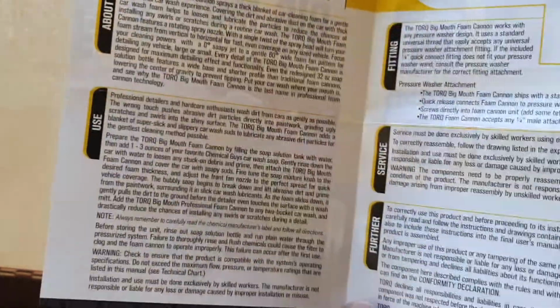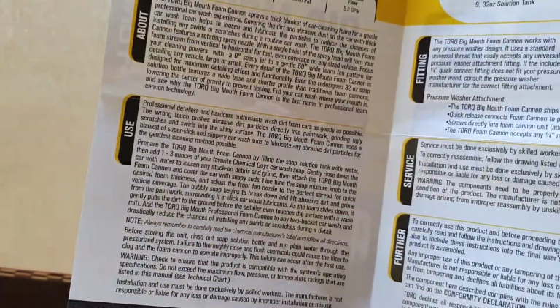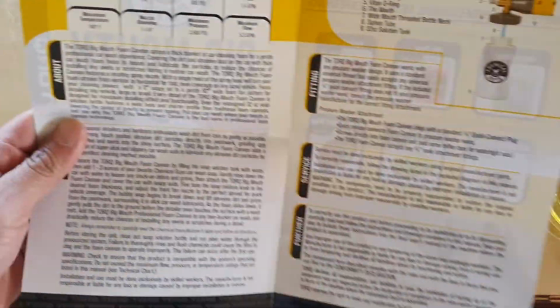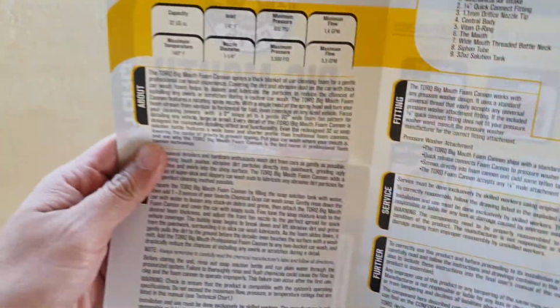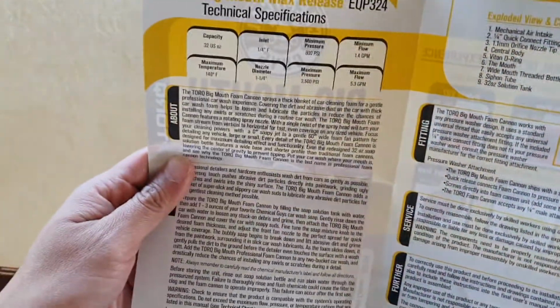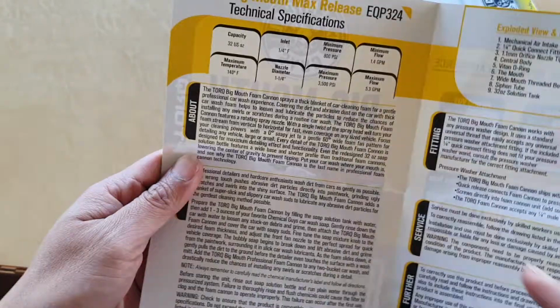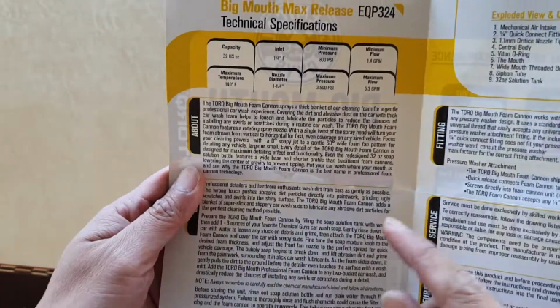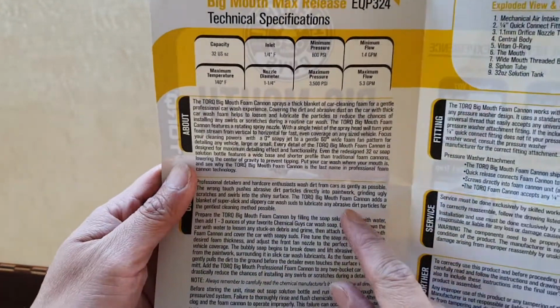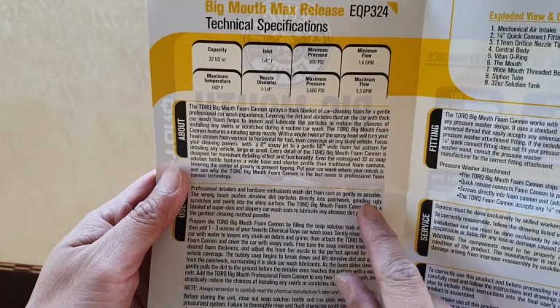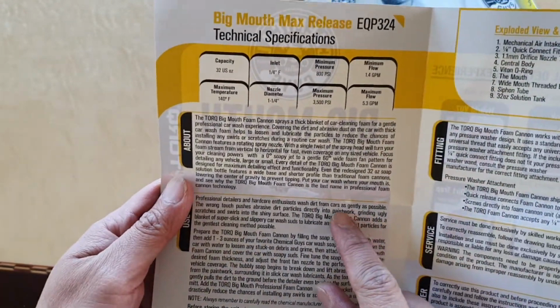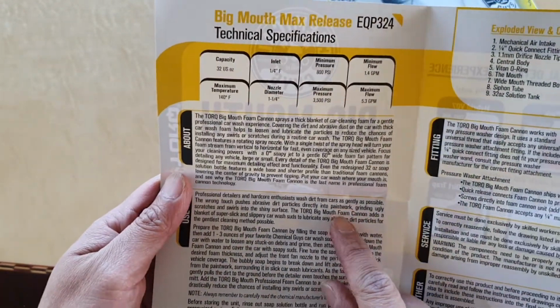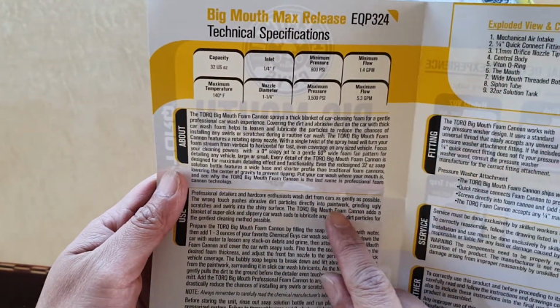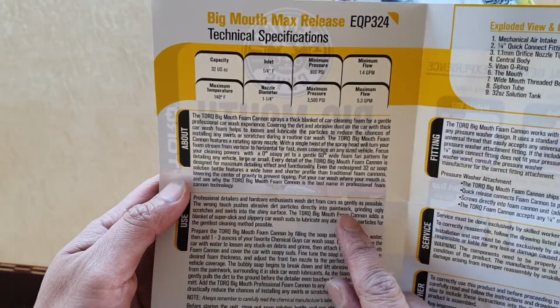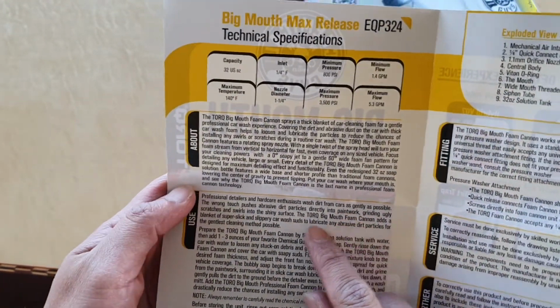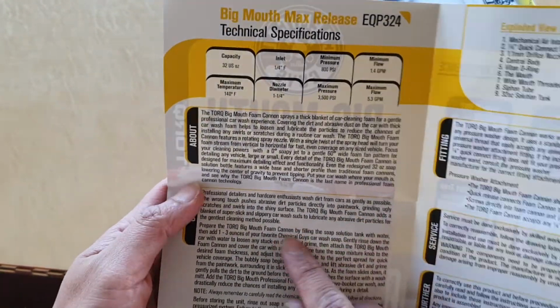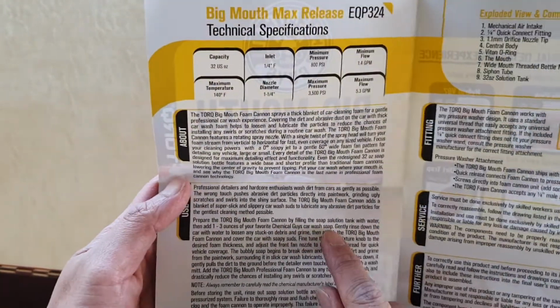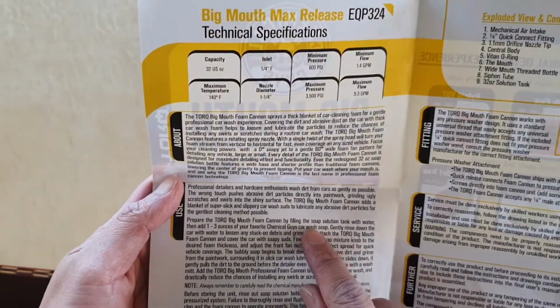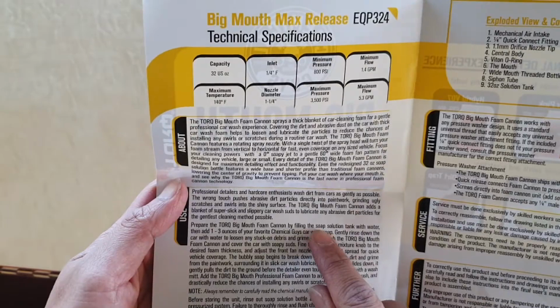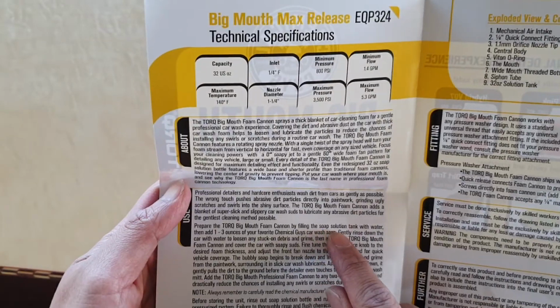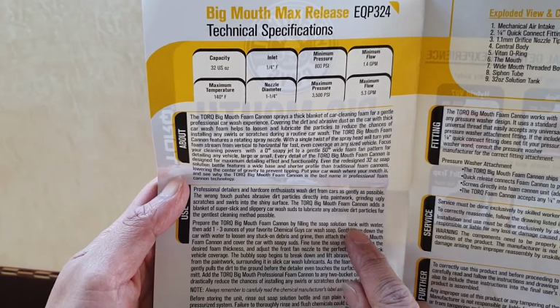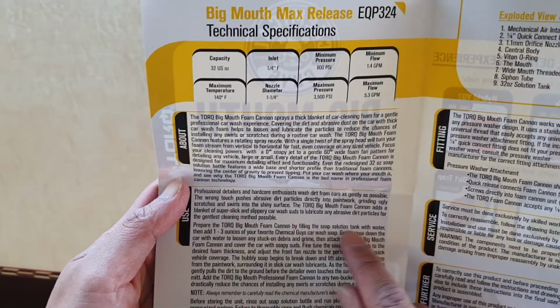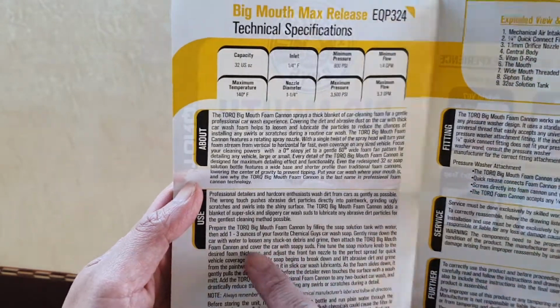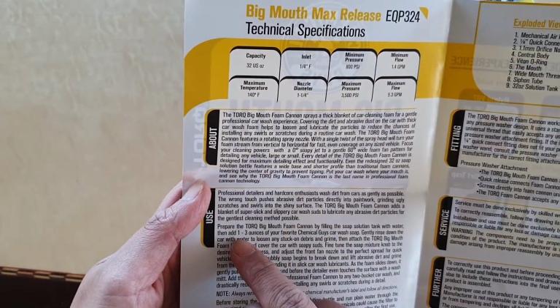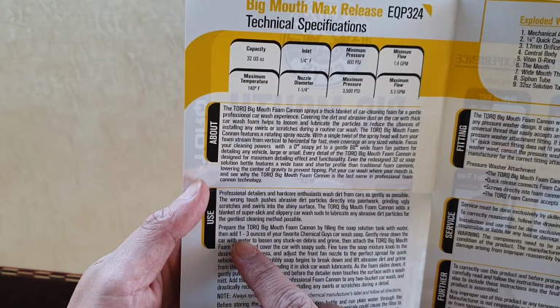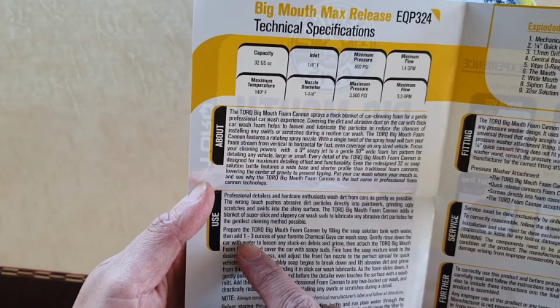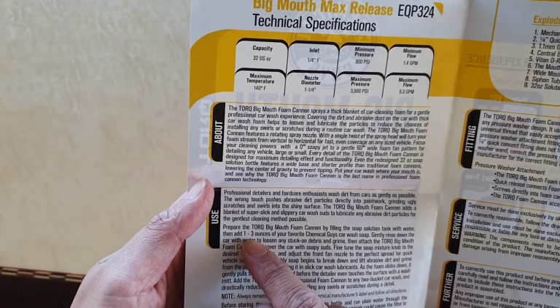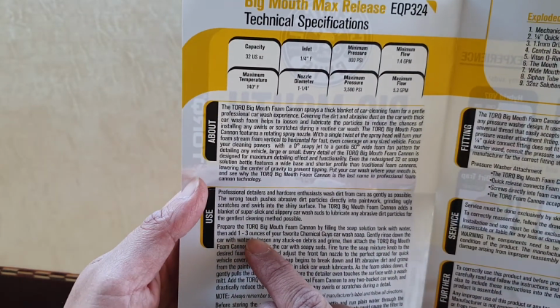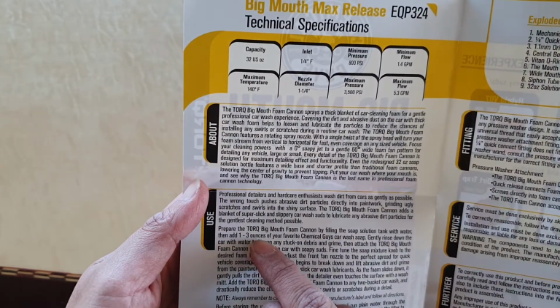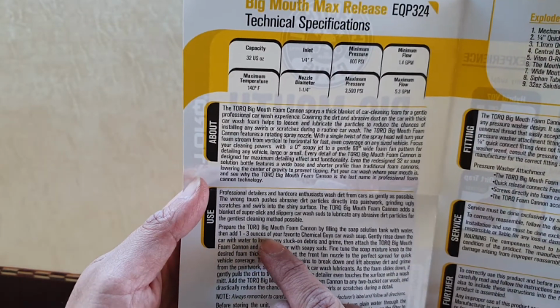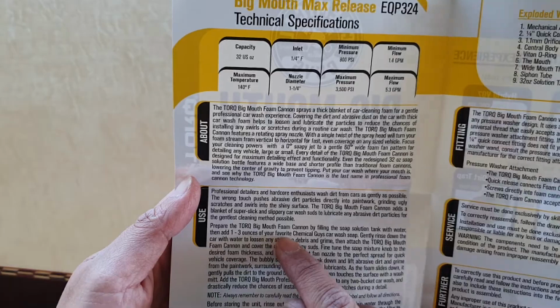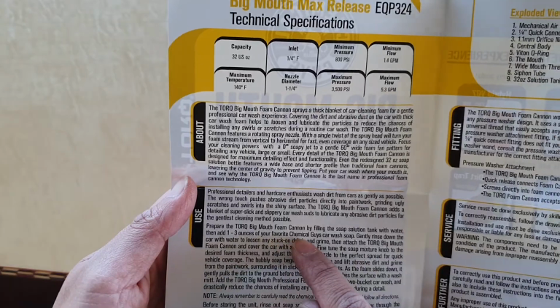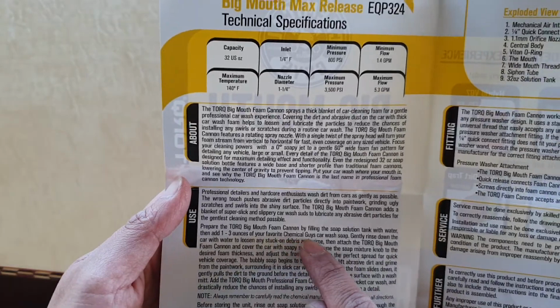The instructions say that you need to fill up the water tank — so you fill the soap solution tank with water and then add in one to three ounces of your favorite Chemical Guys car wash soap.